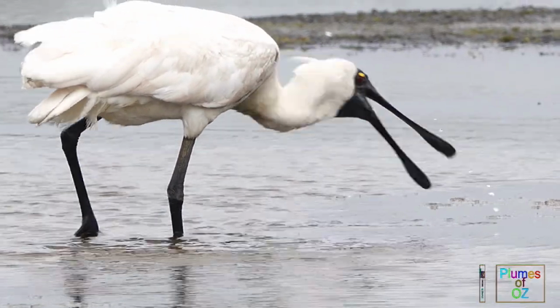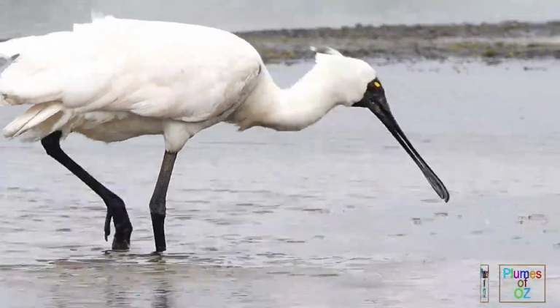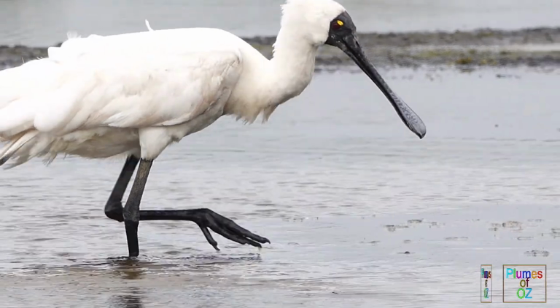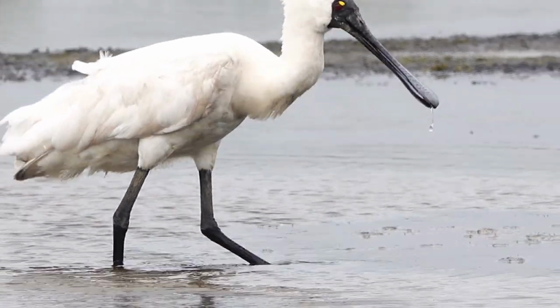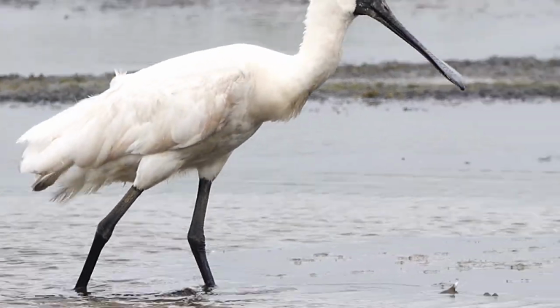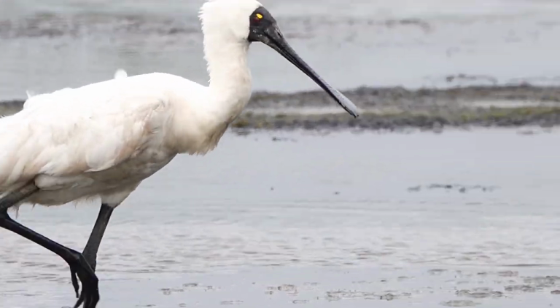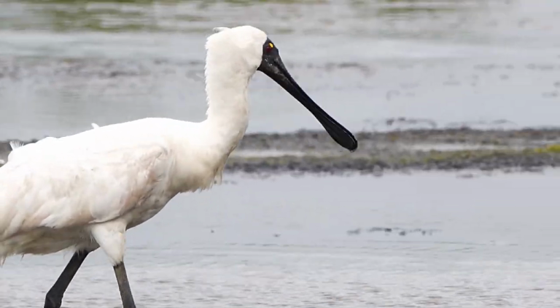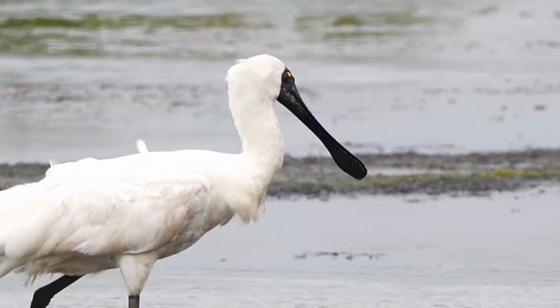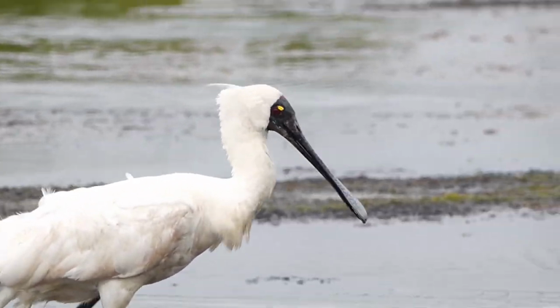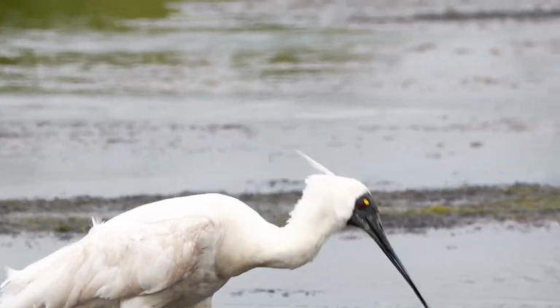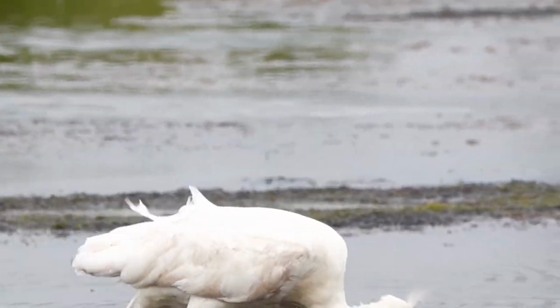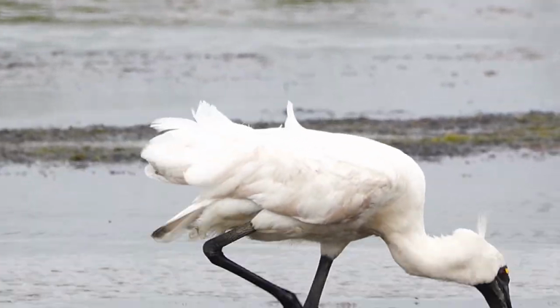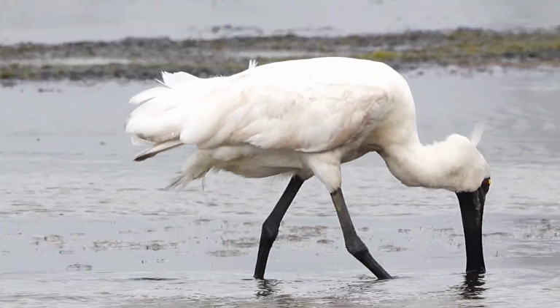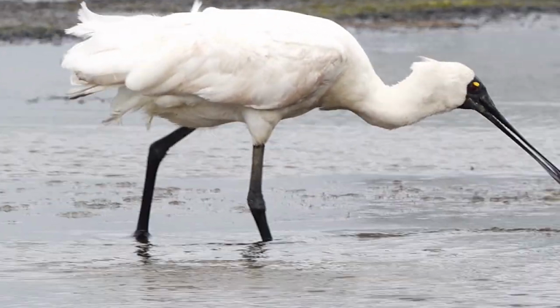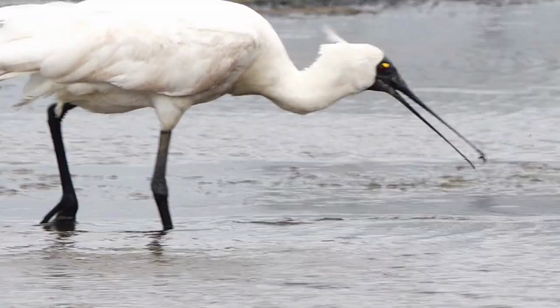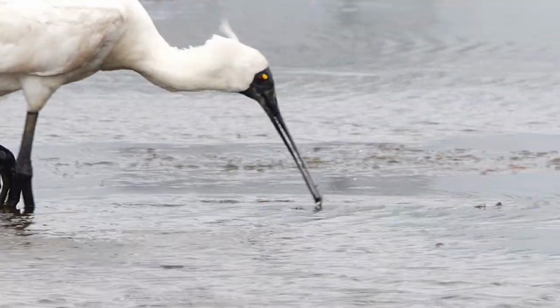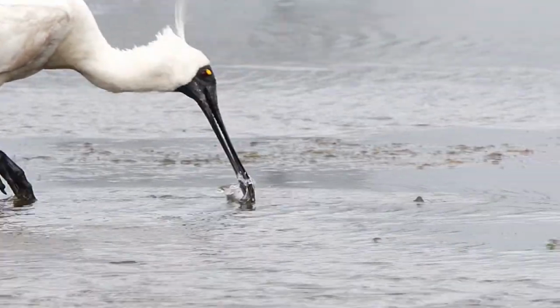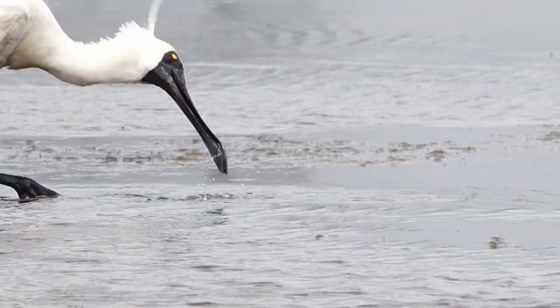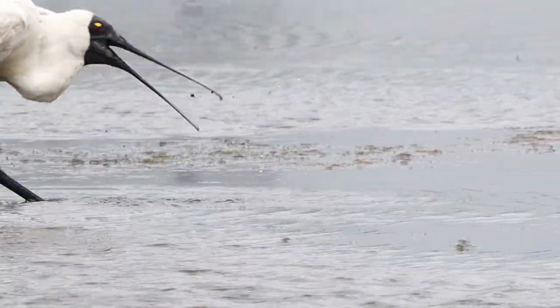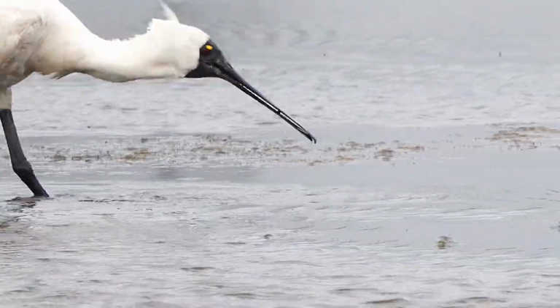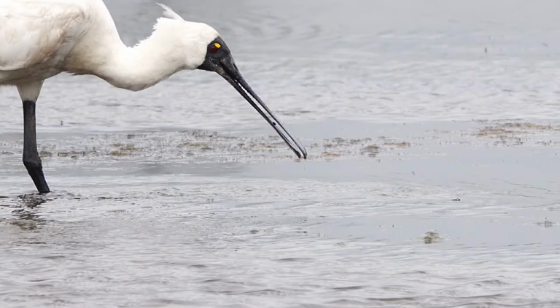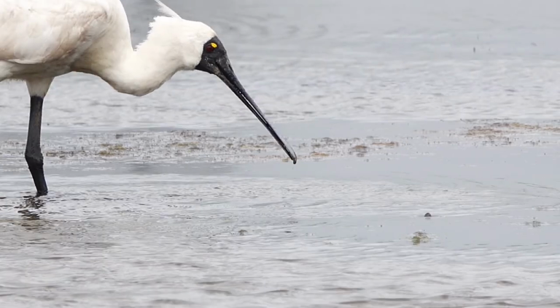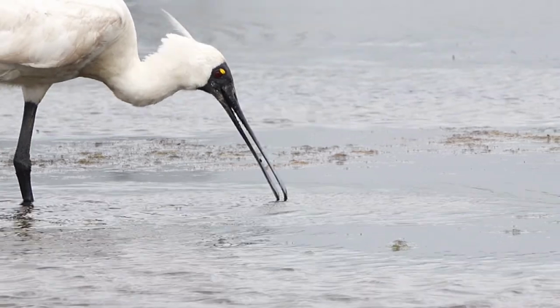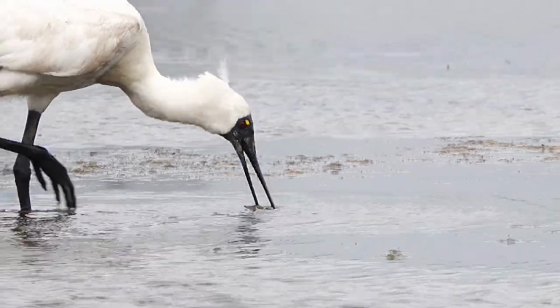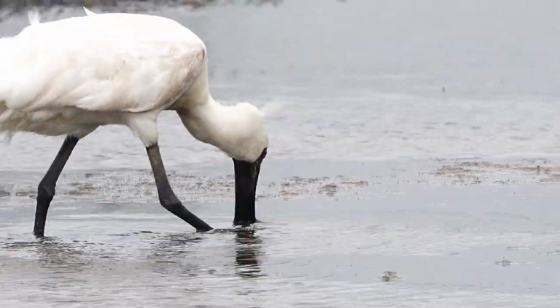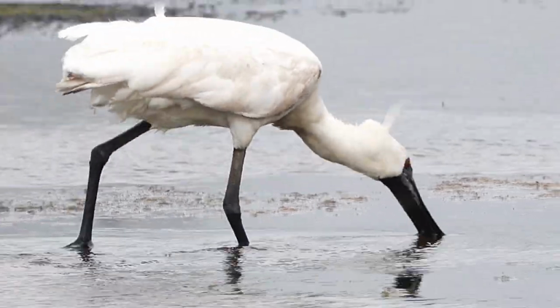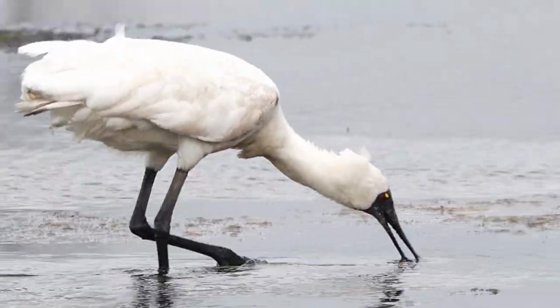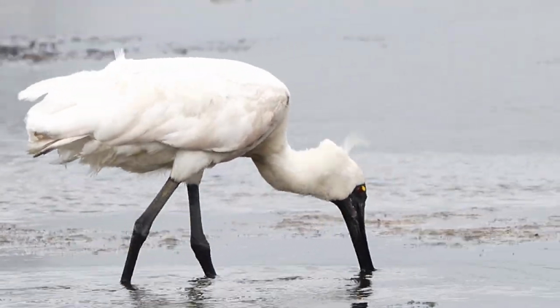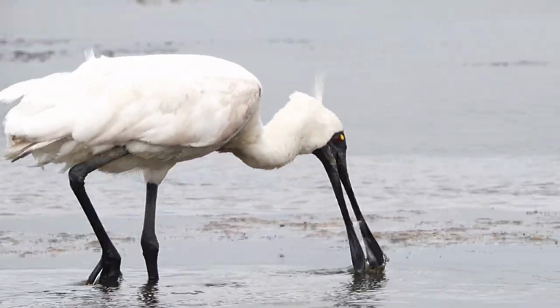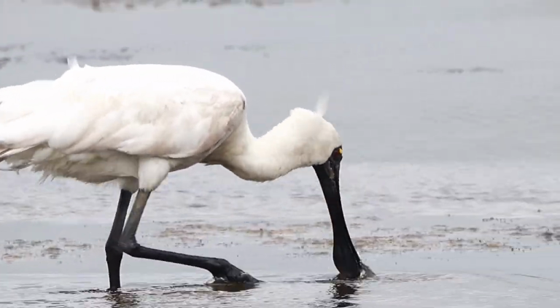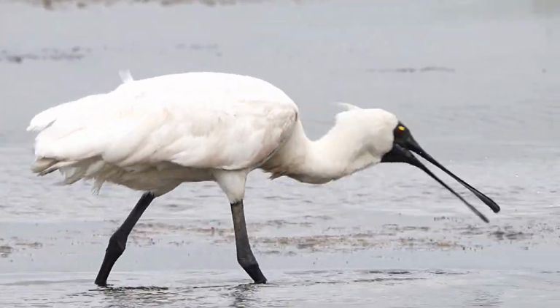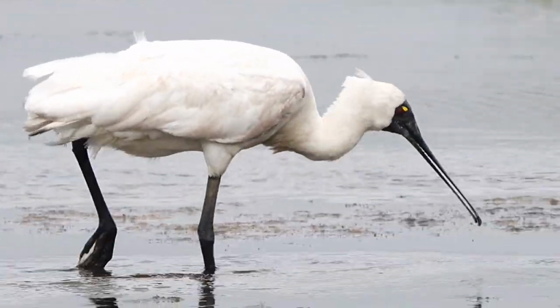When the spoonbills feed, they seem to catch quite a bit of food, but it's all very small. So this is probably the reason they spend more time feeding than many other waders.